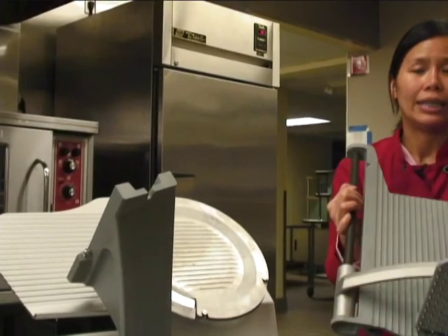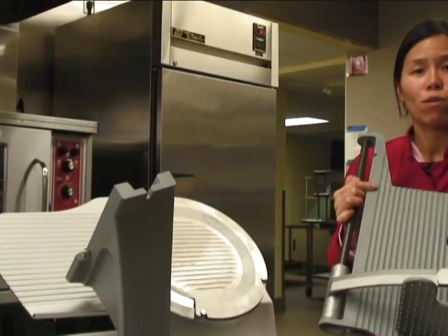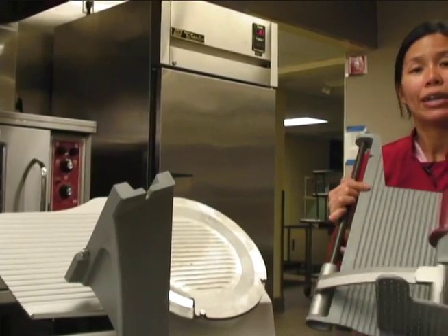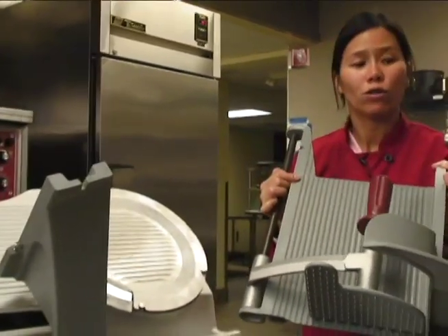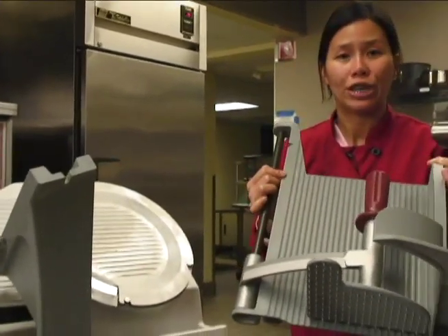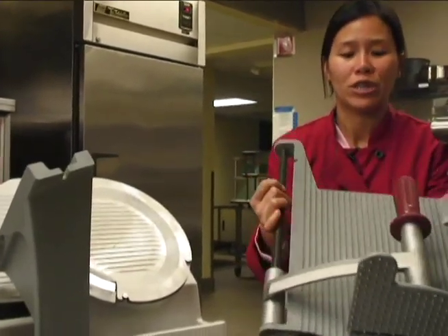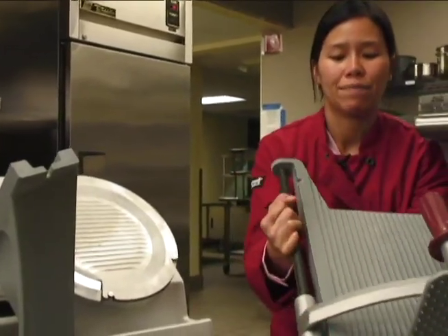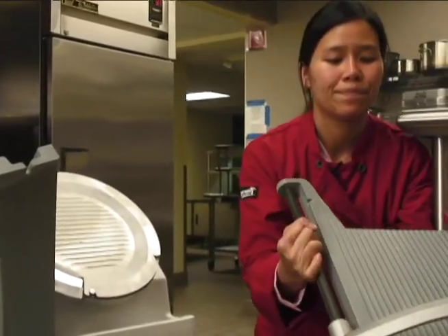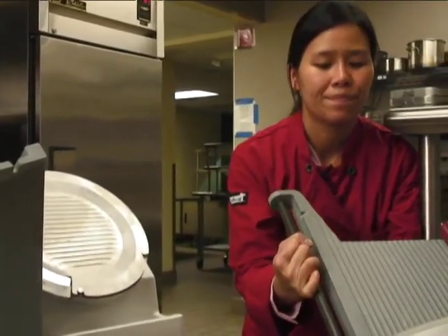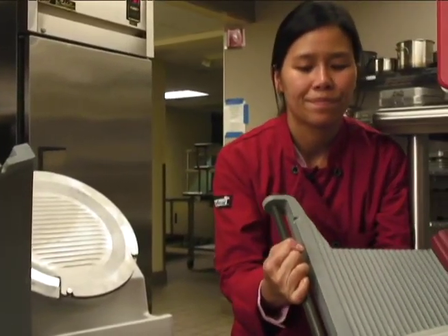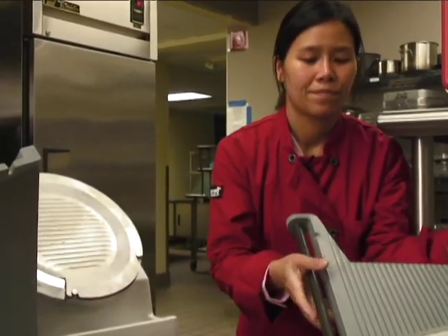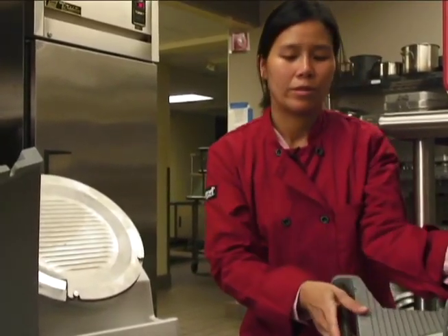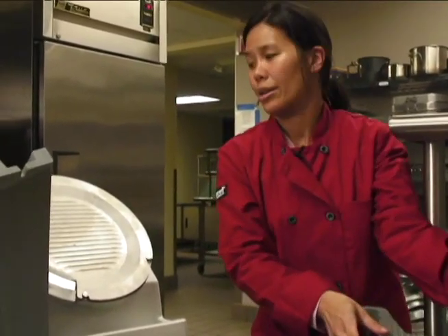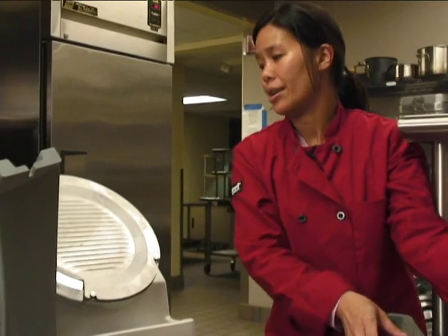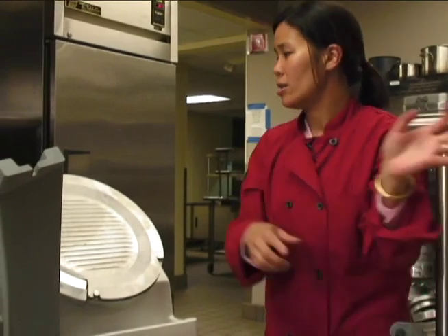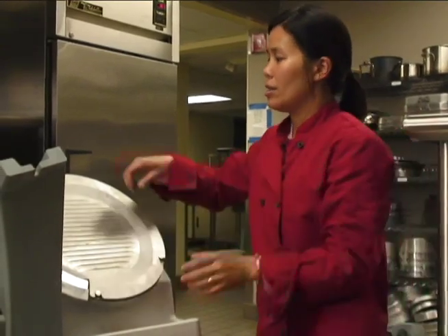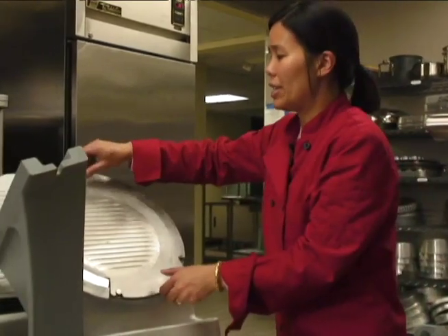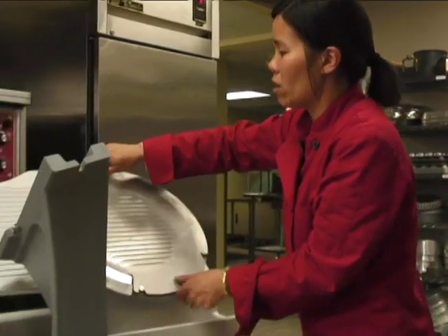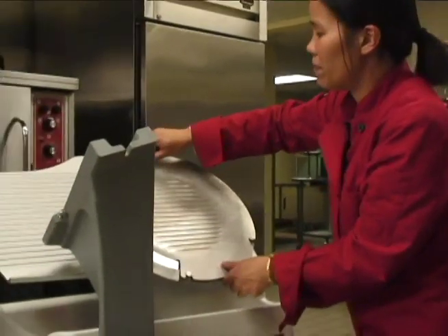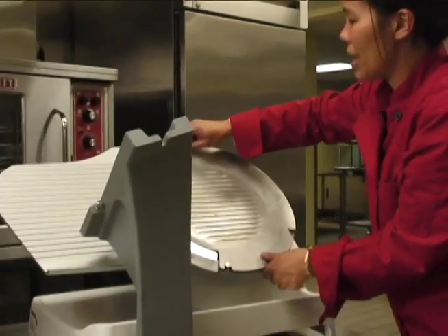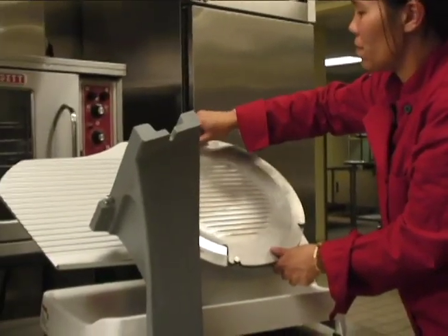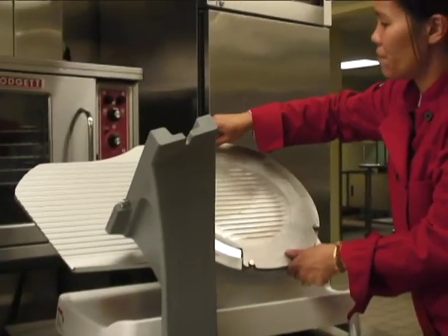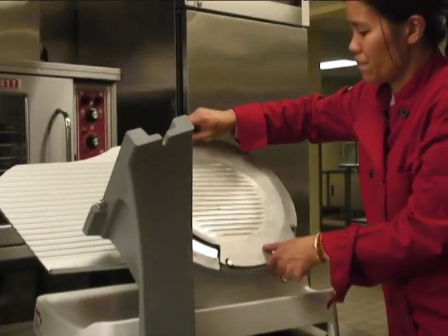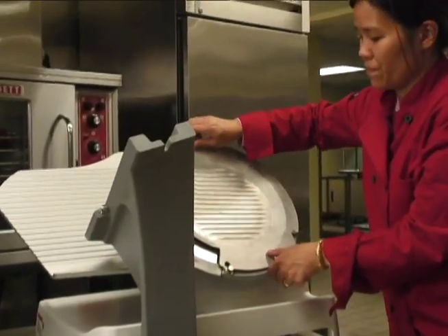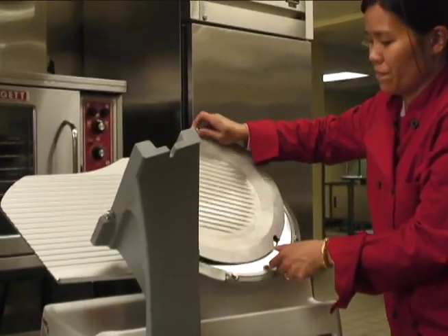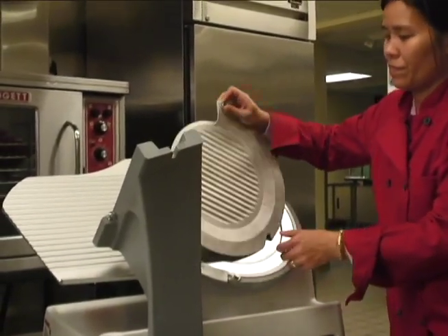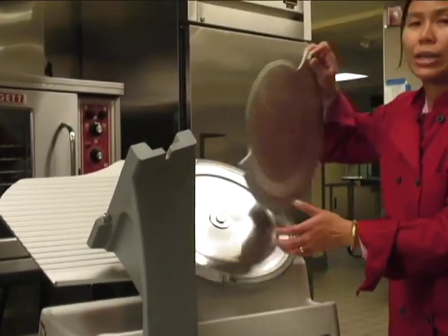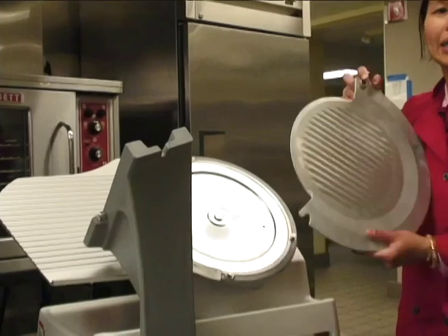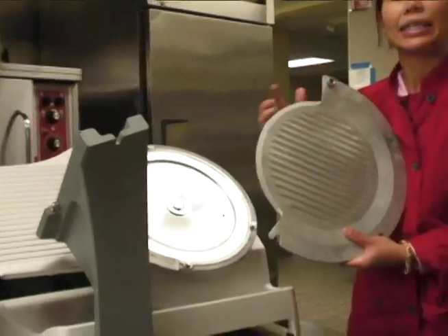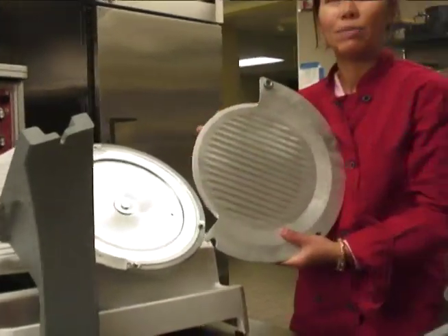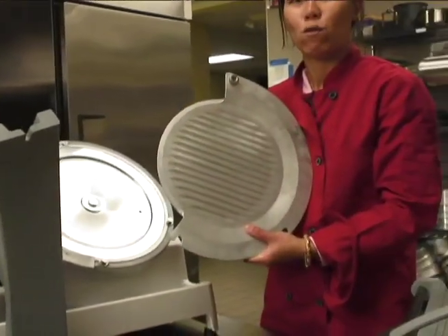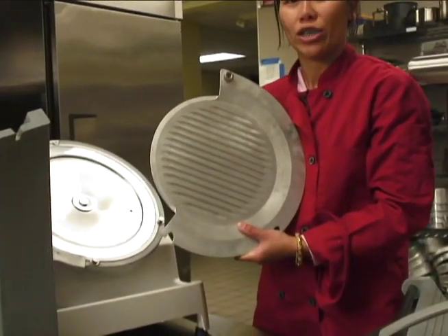This part can go through the dish machine. Then take the cover plate out — this one needs to be hand washed.